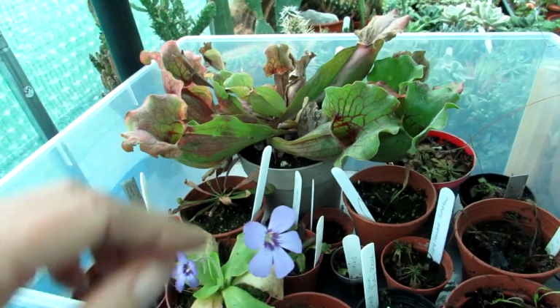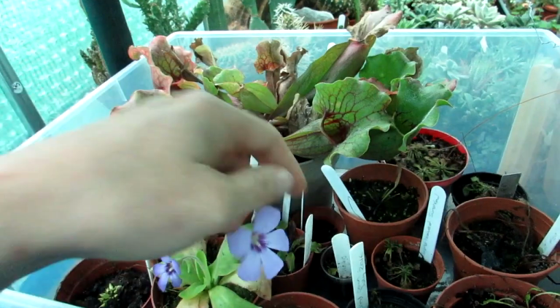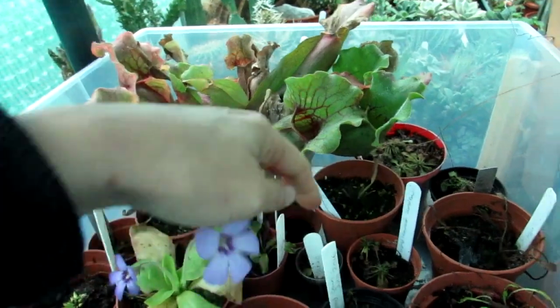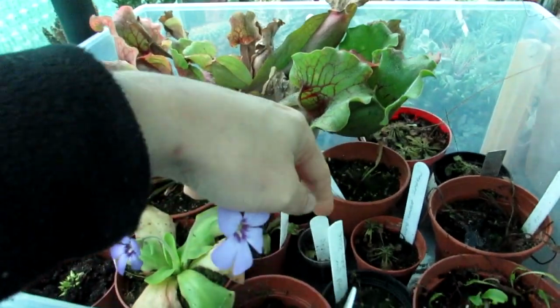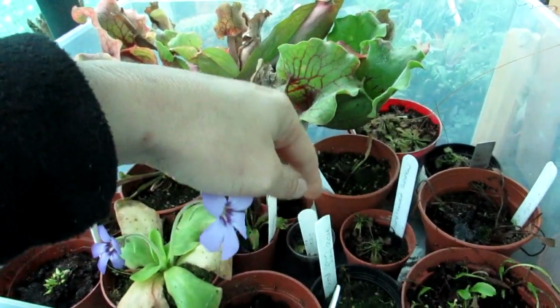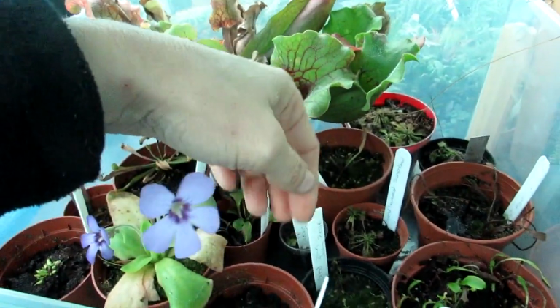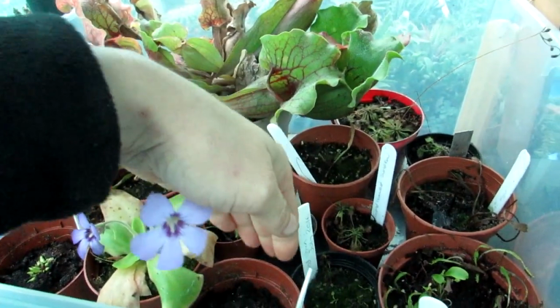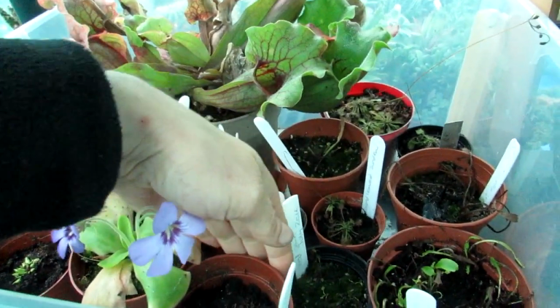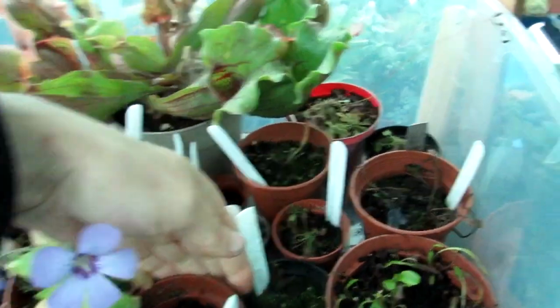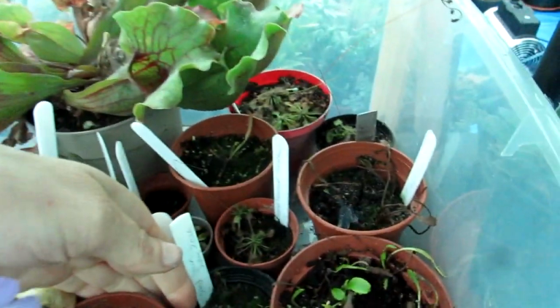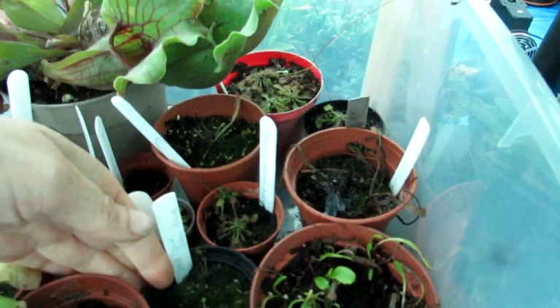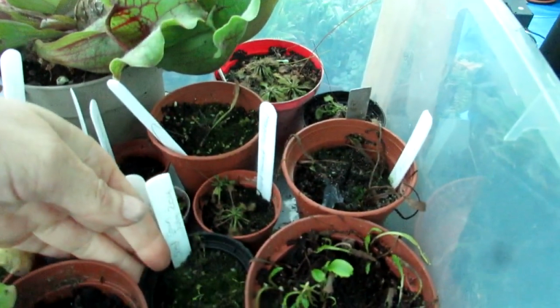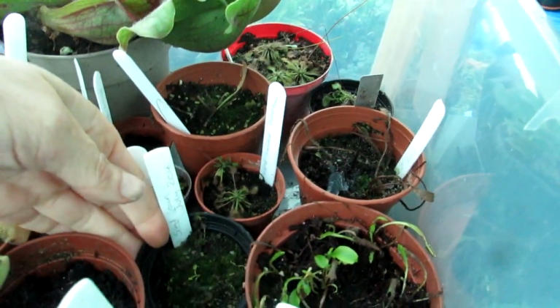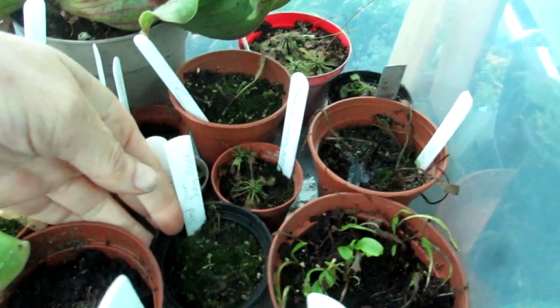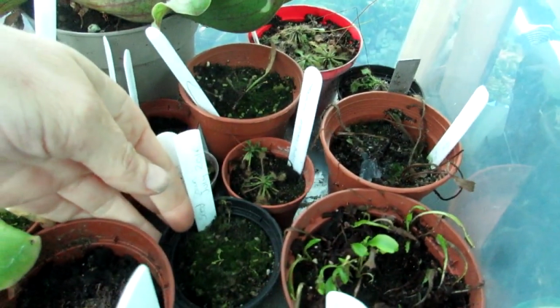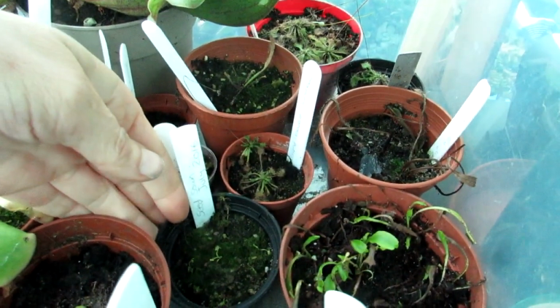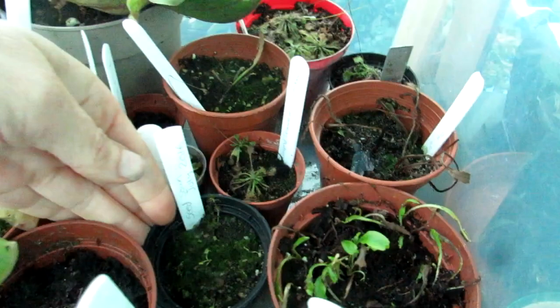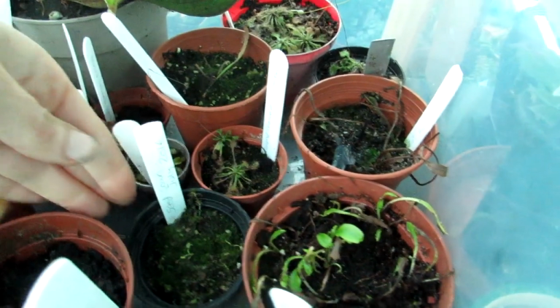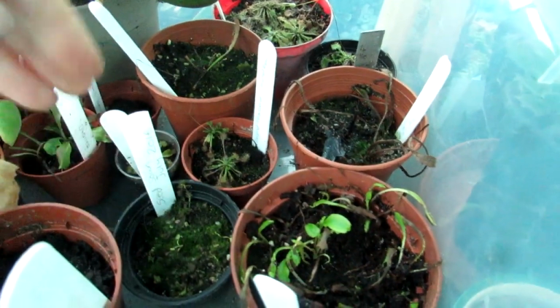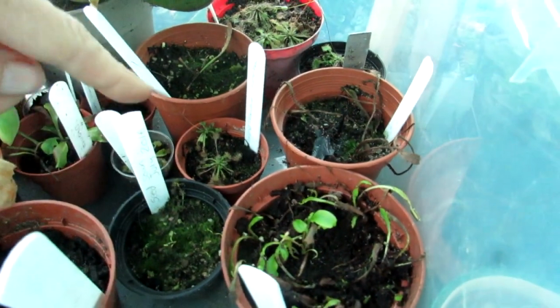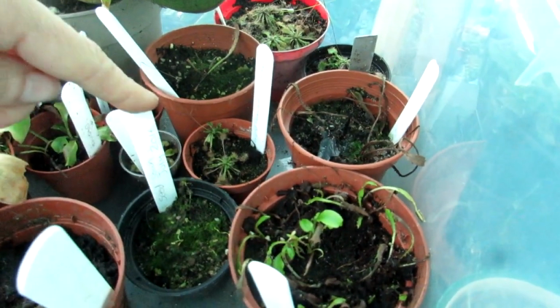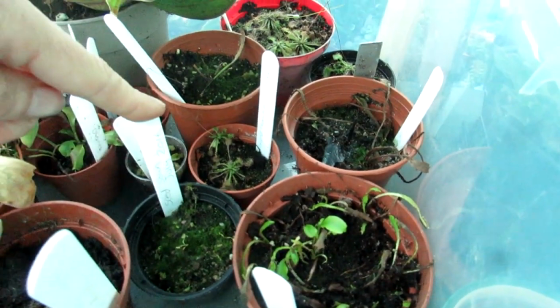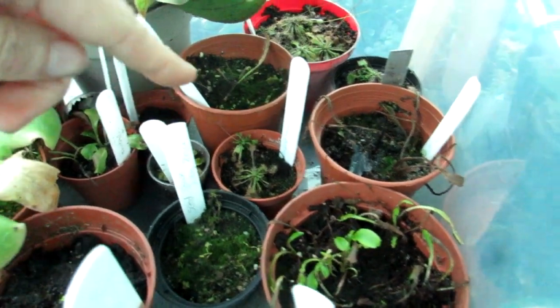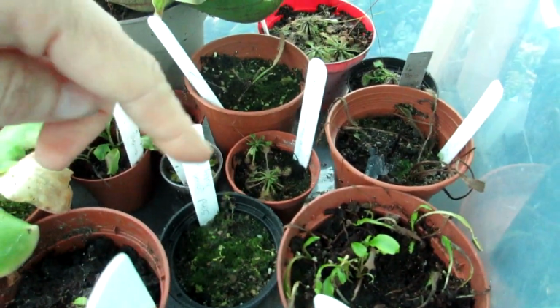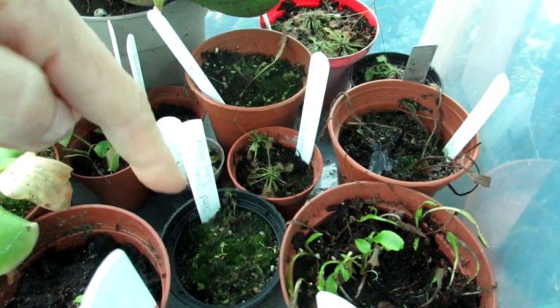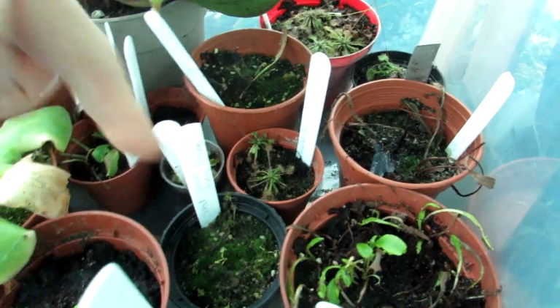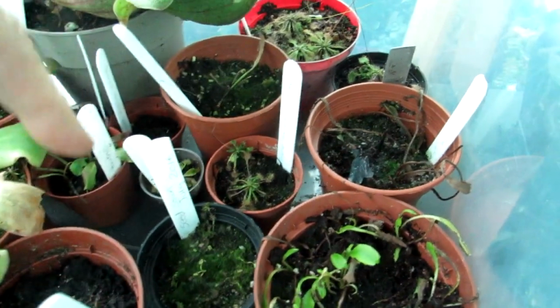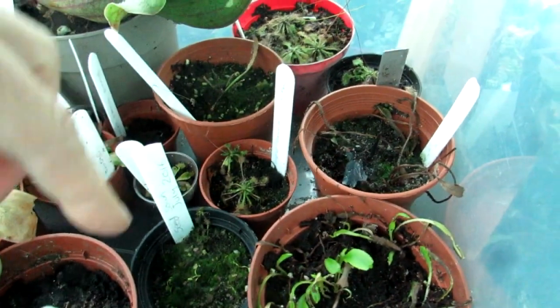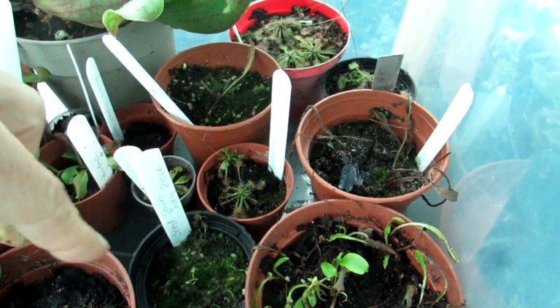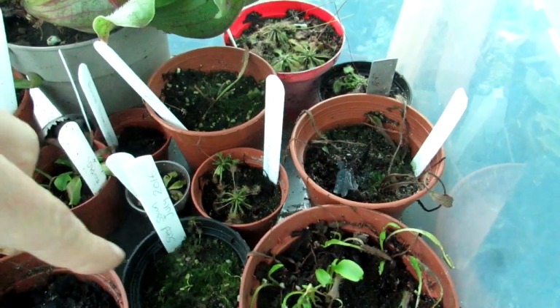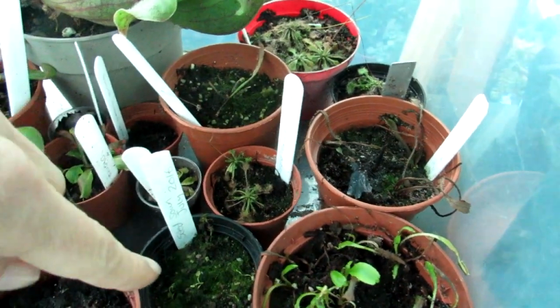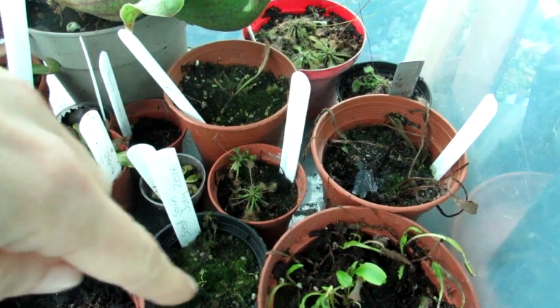These are the seeds — I won't get too close. These are about a year and a half now — I sowed them in July 2016. They were in a seed tray and I've put them all into individual pots.